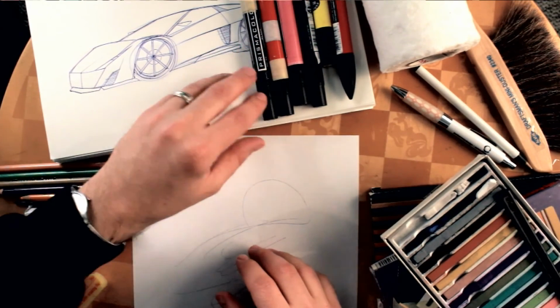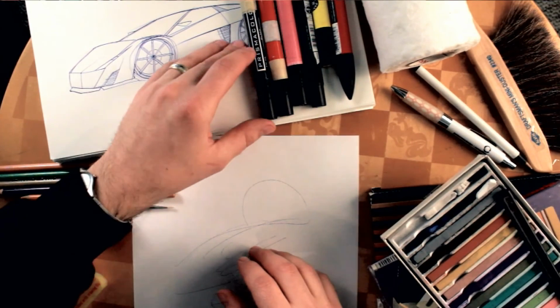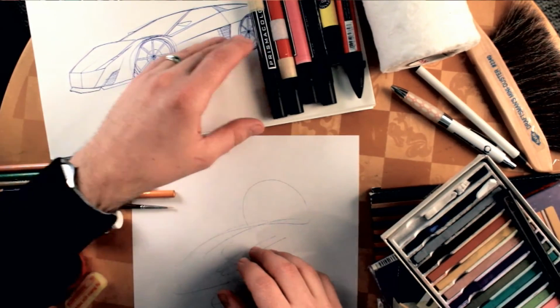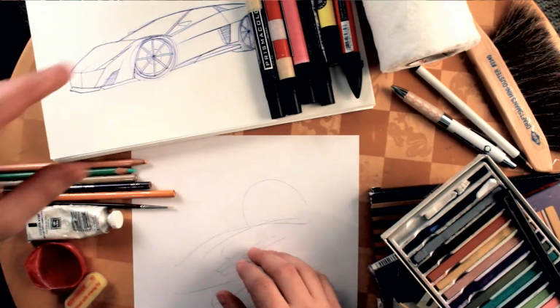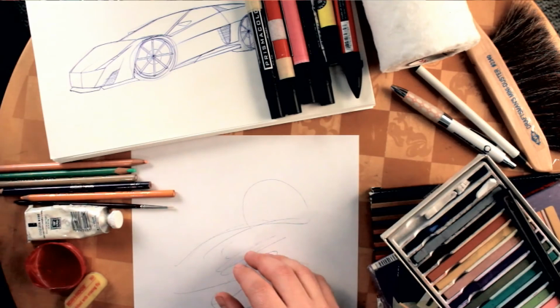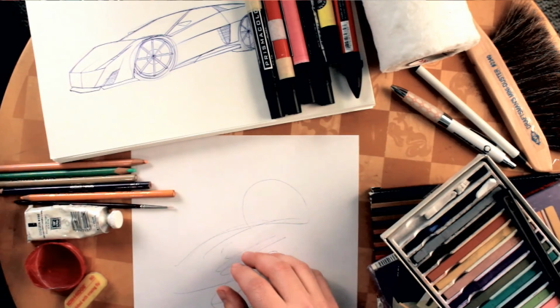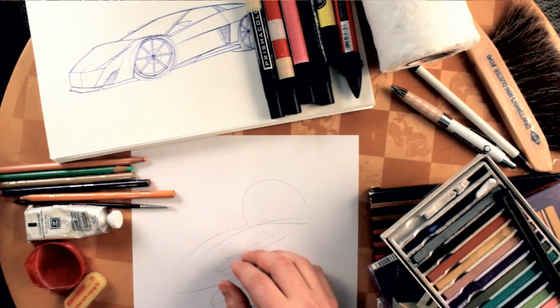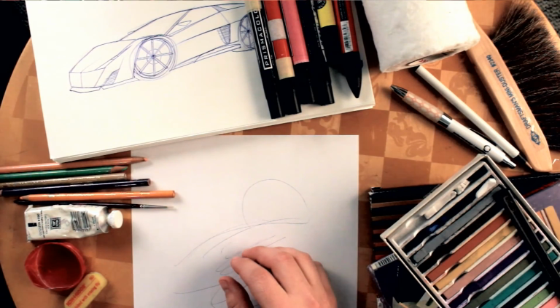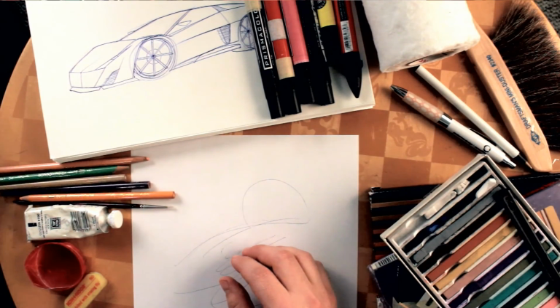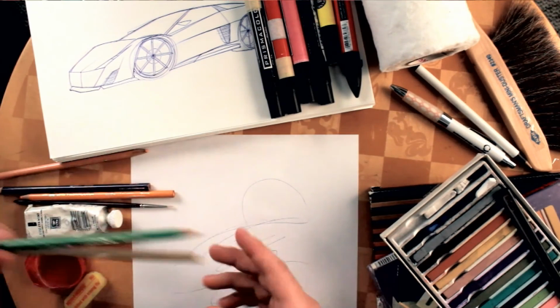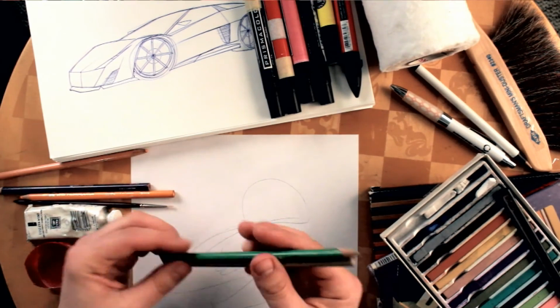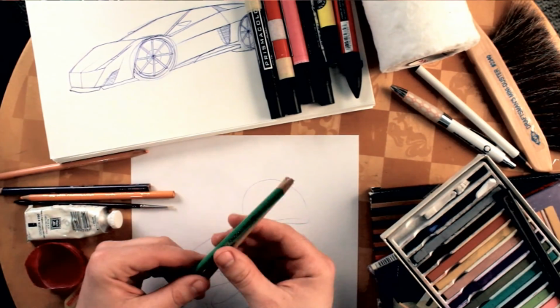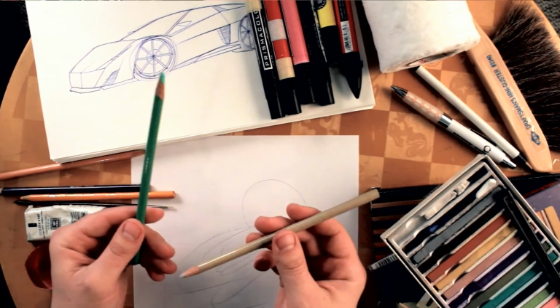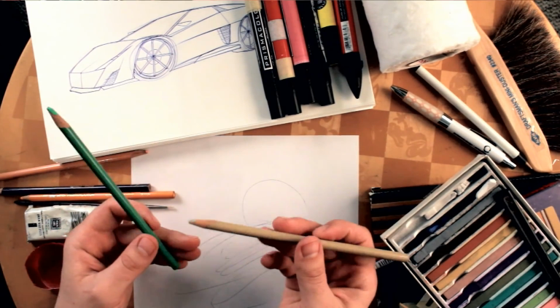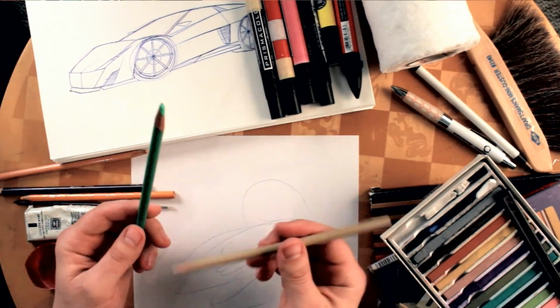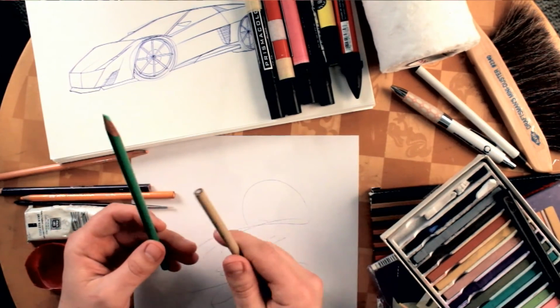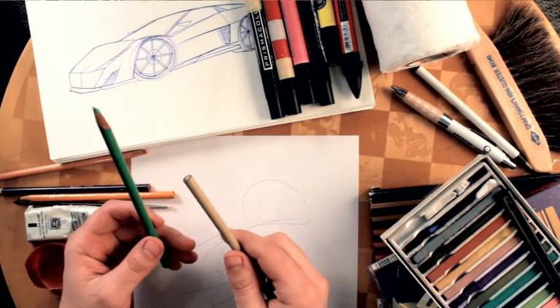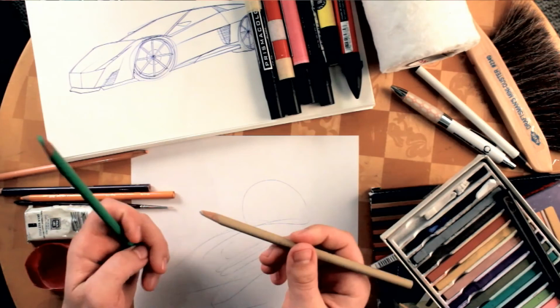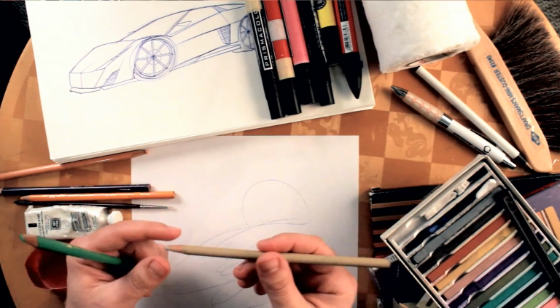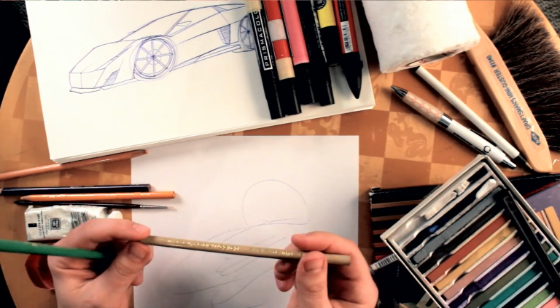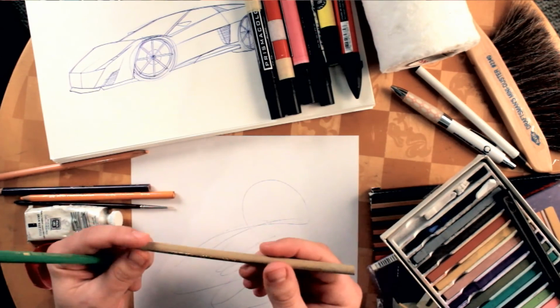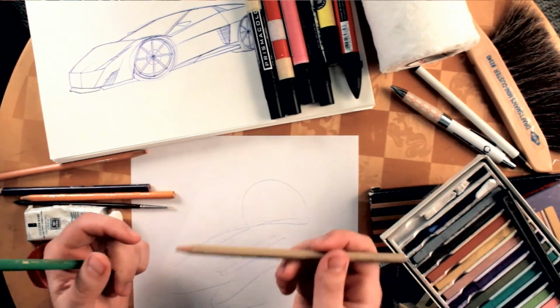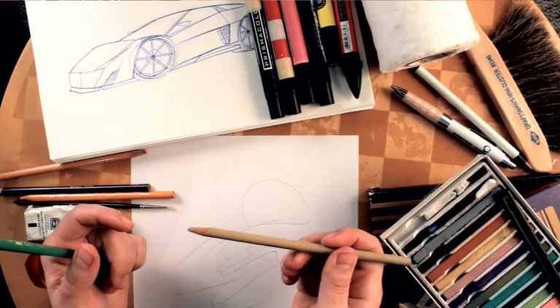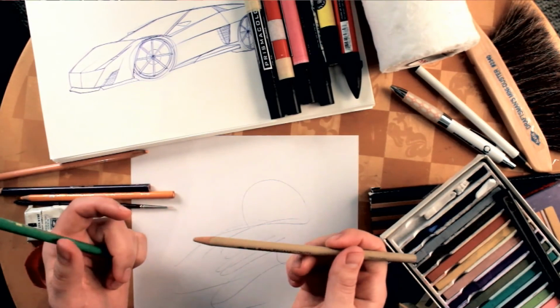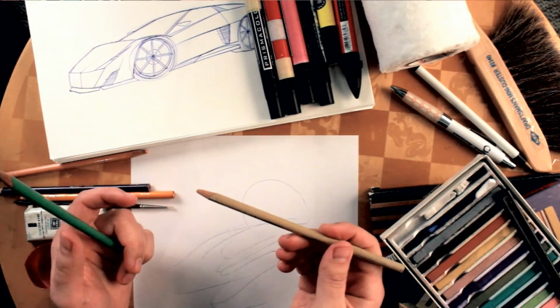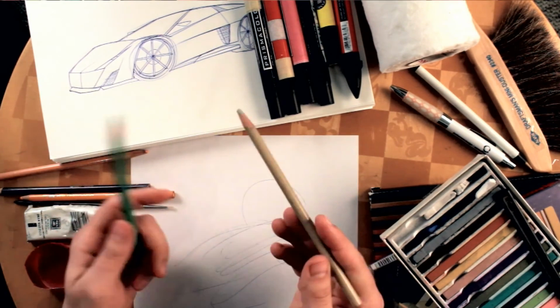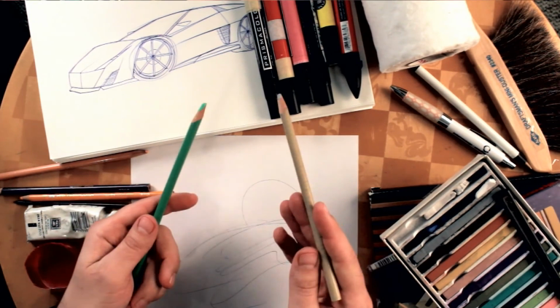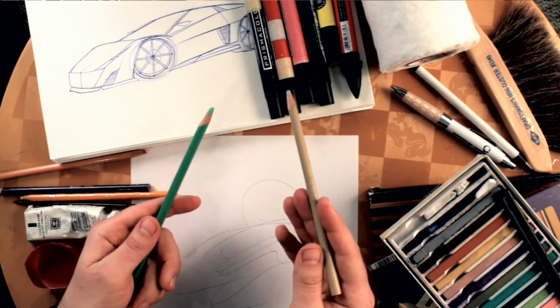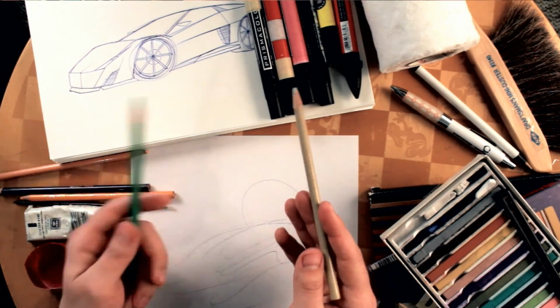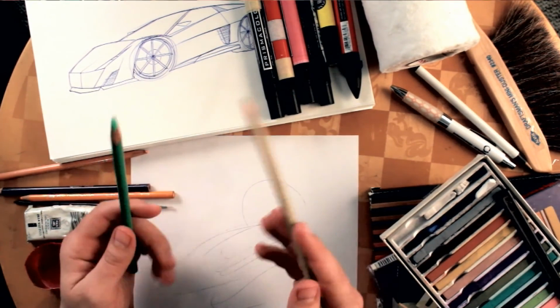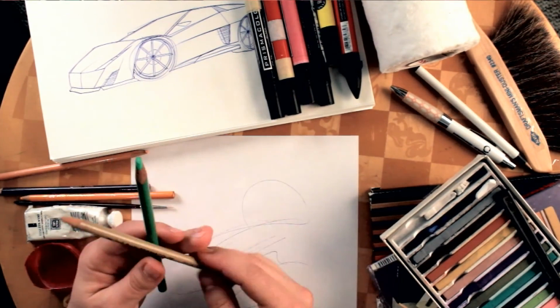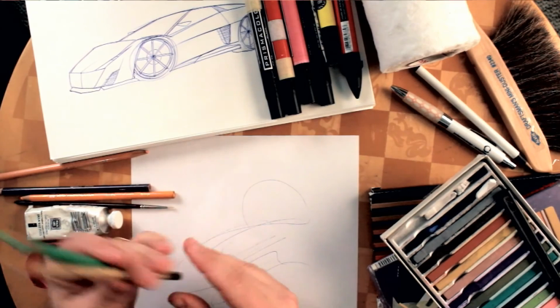Next, colored pencils. Any brand will do if you're just starting out, but I got Prismacolor brand colored pencils because they match the marker colors and are really nice quality.